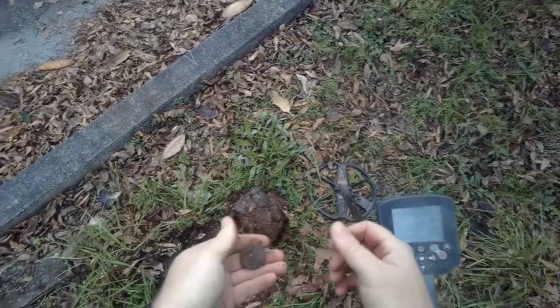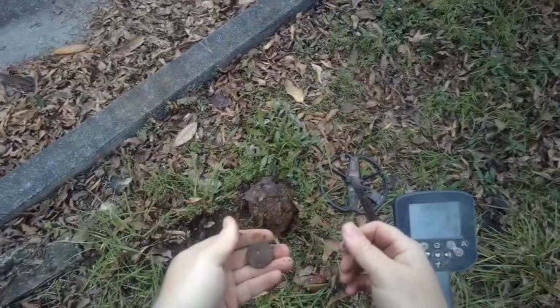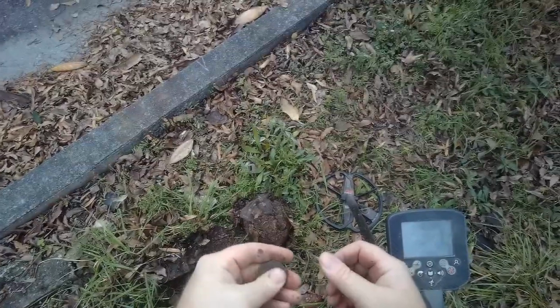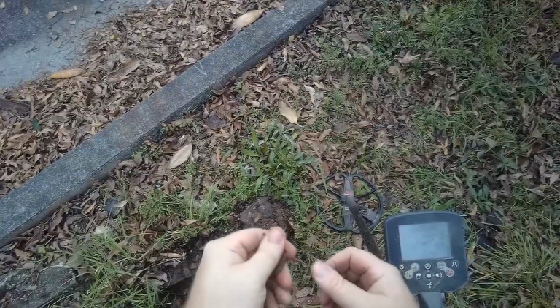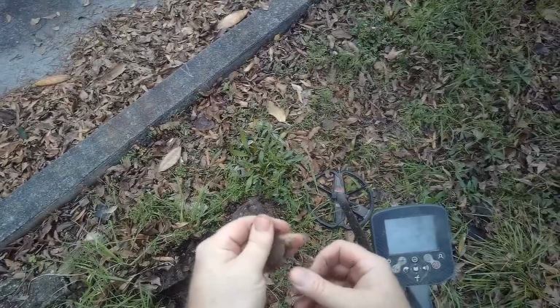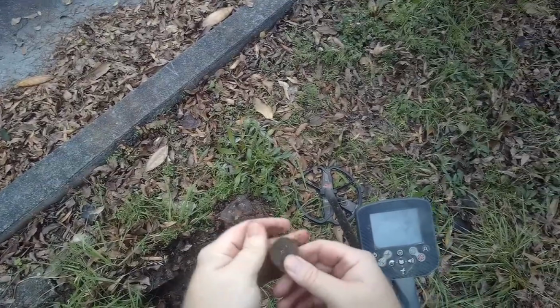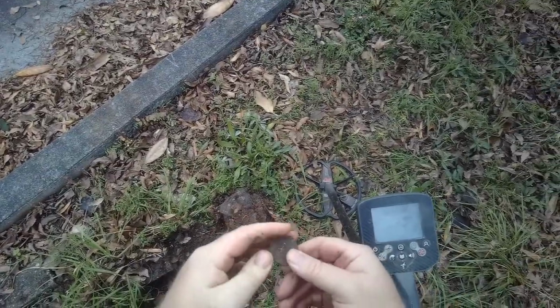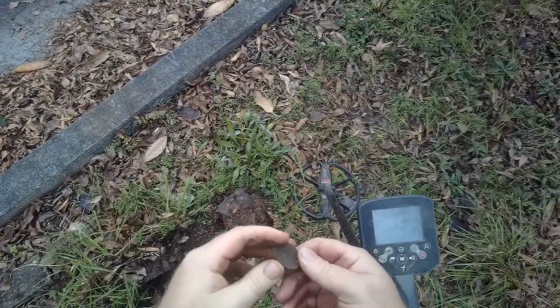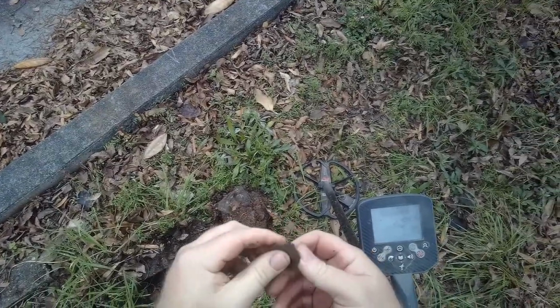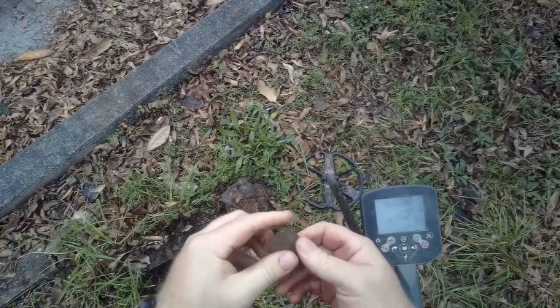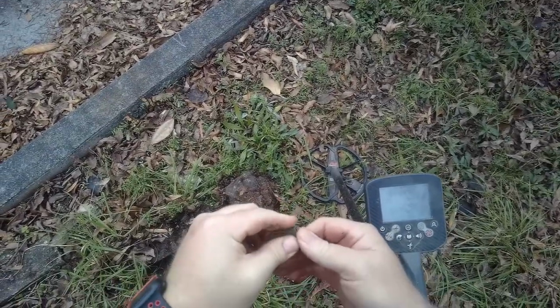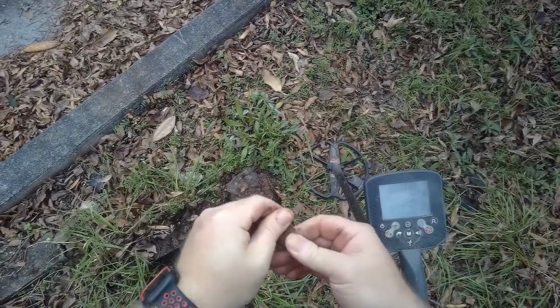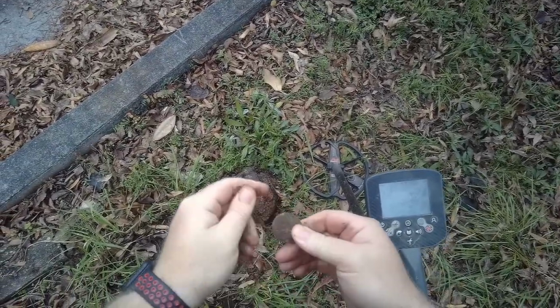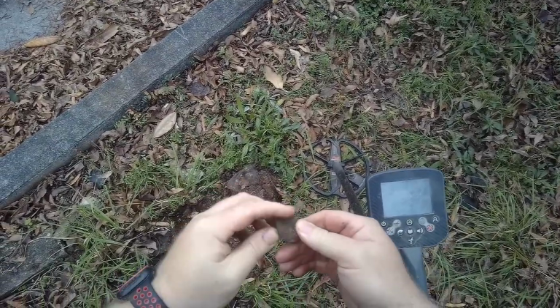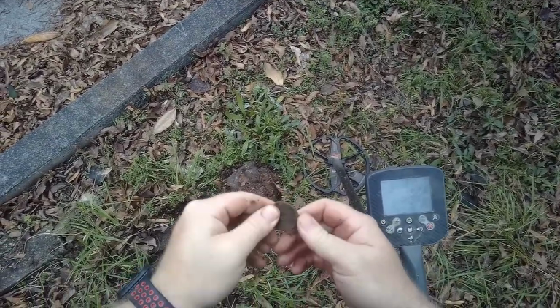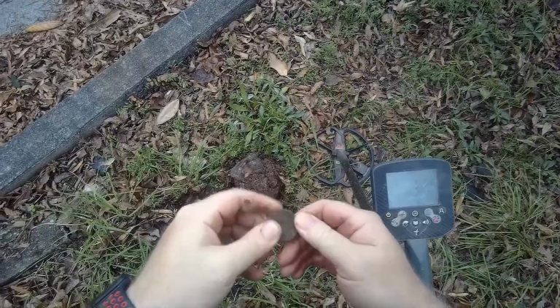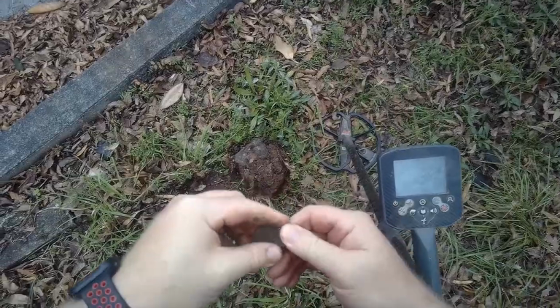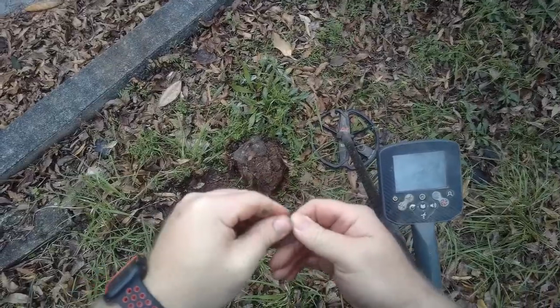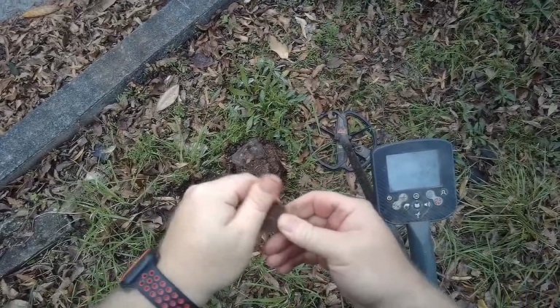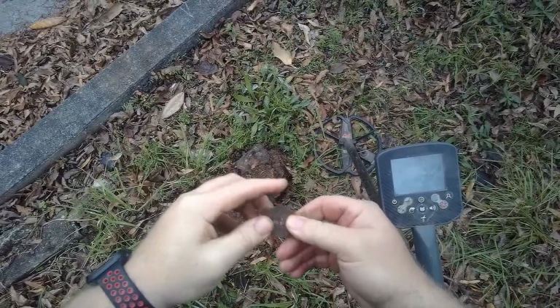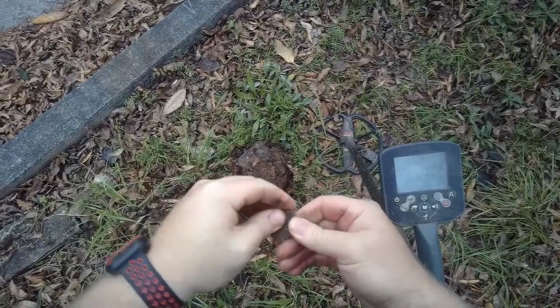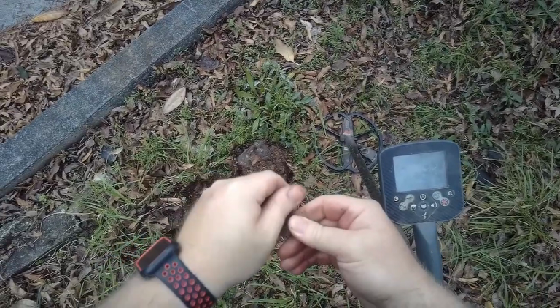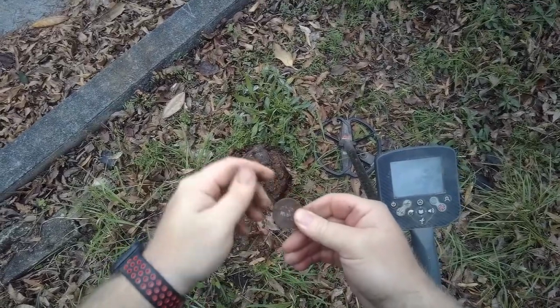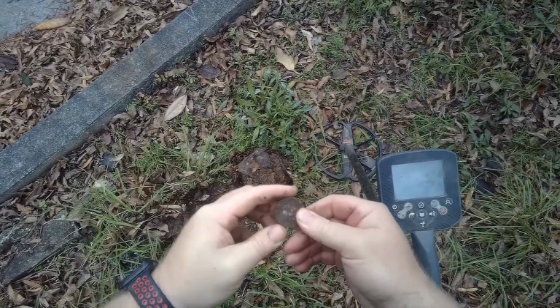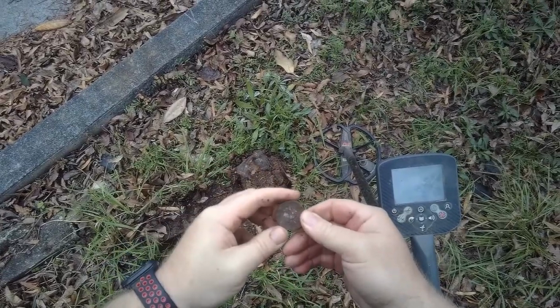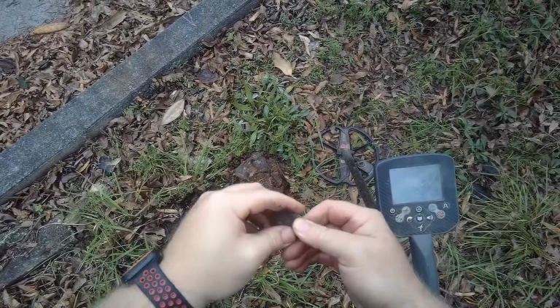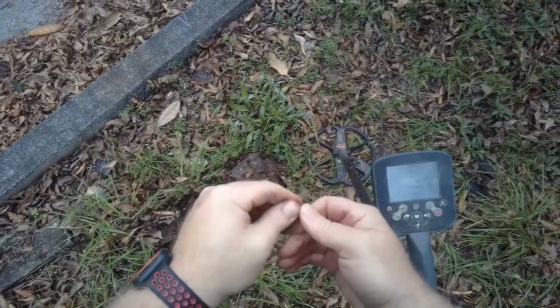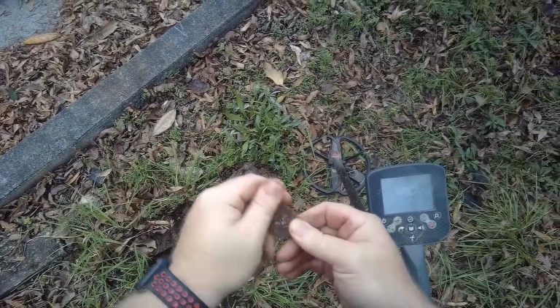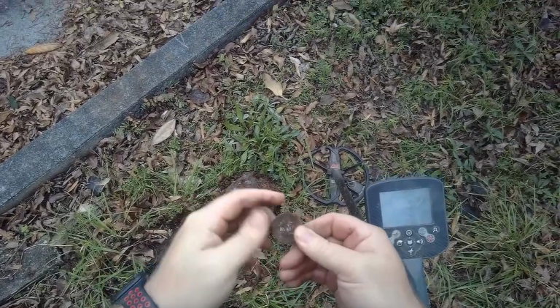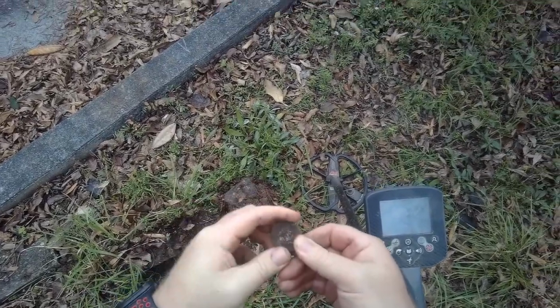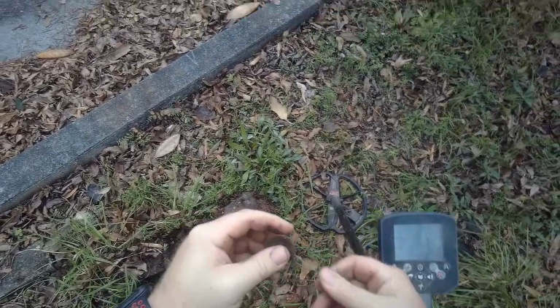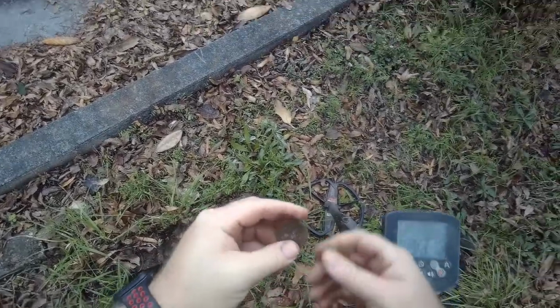0145, four inches, 1346, 0847. It's kind of lightweight, might be an aluminum token. Yeah, it's going to be some kind of token.